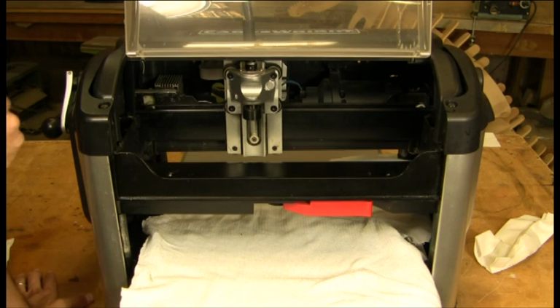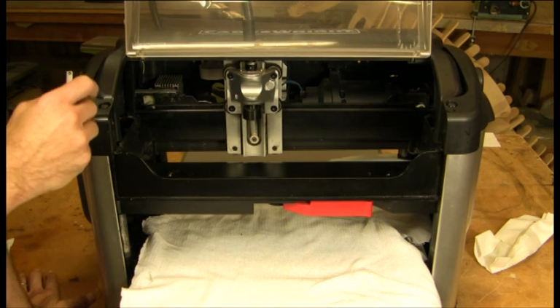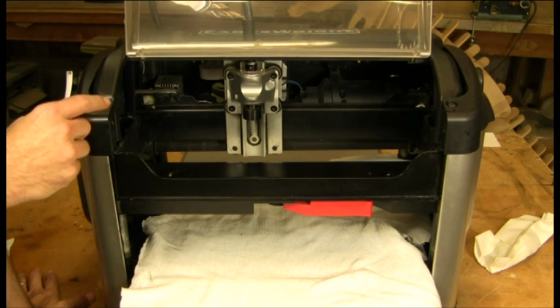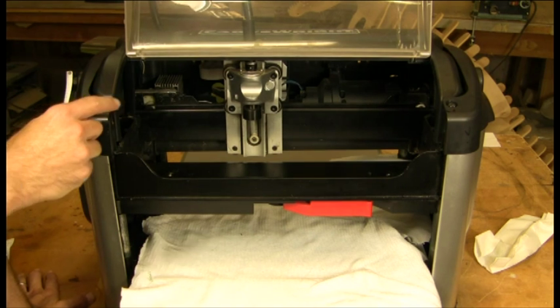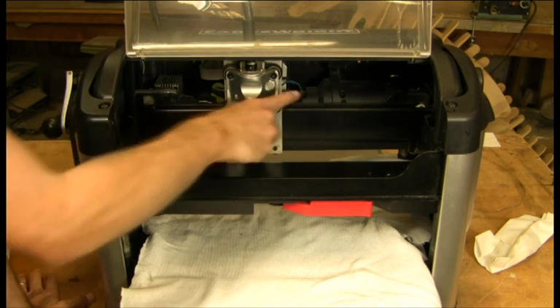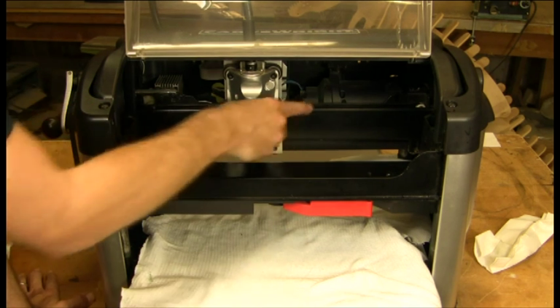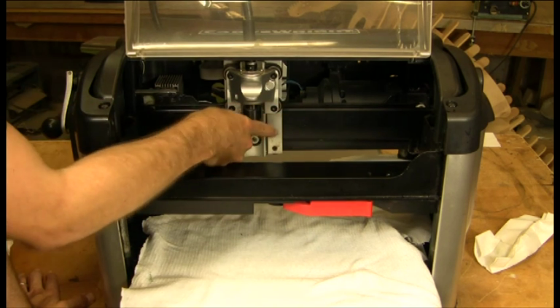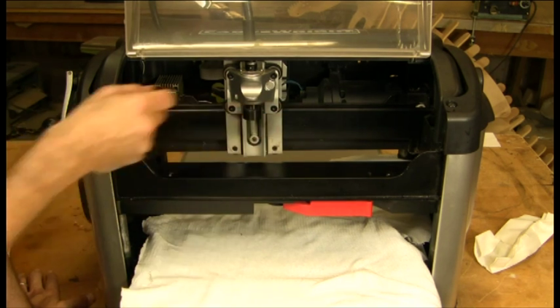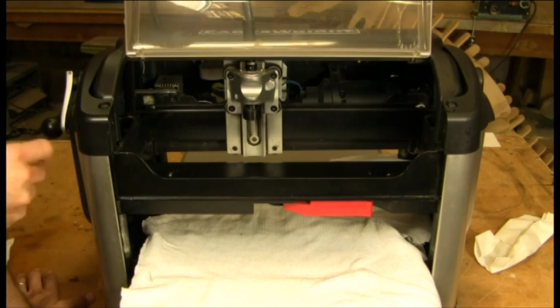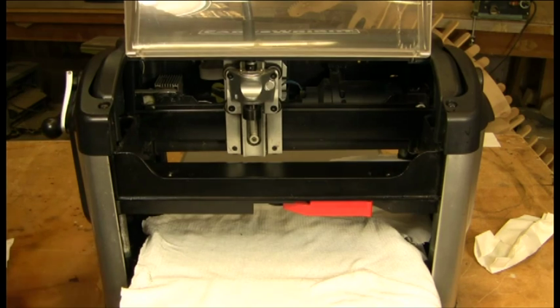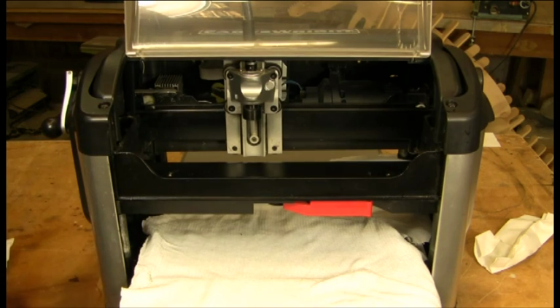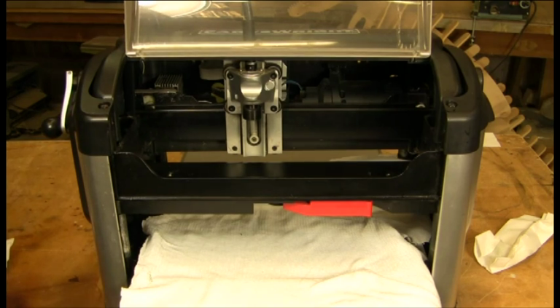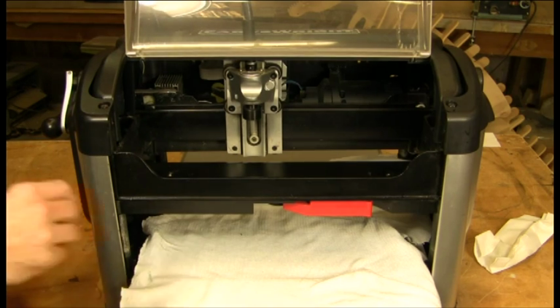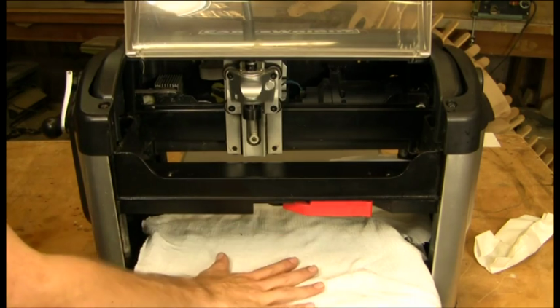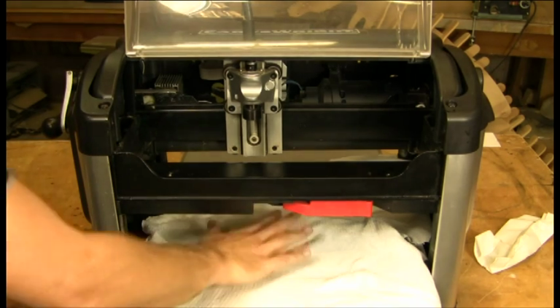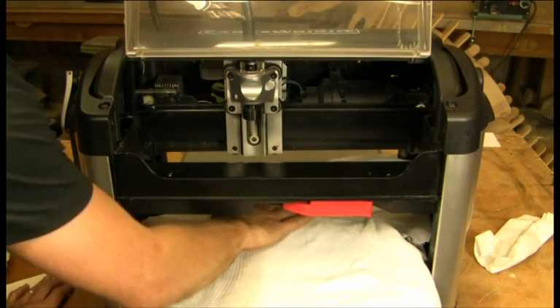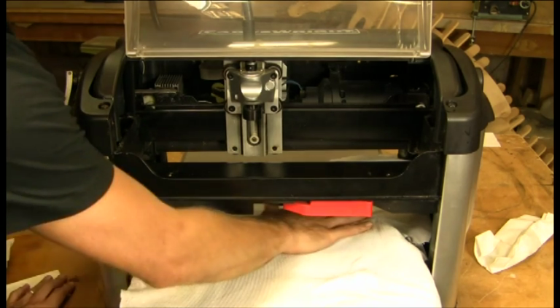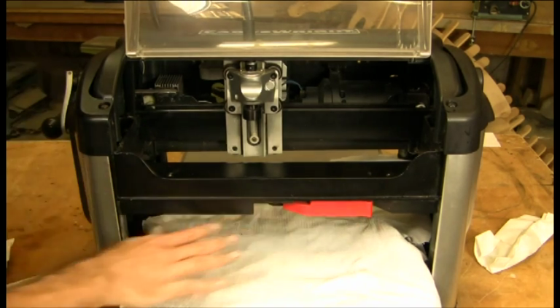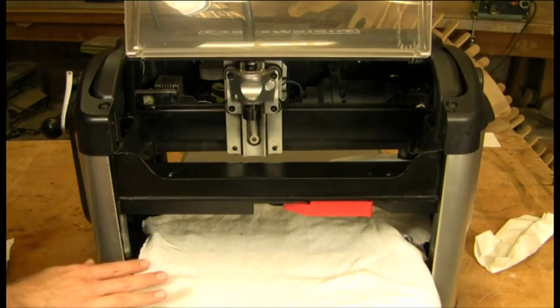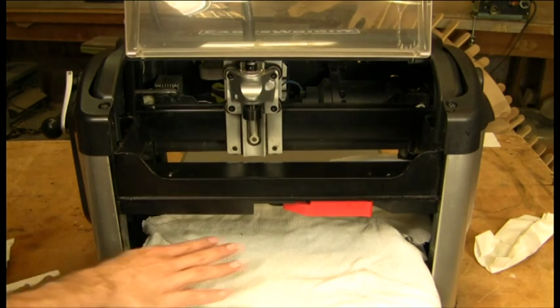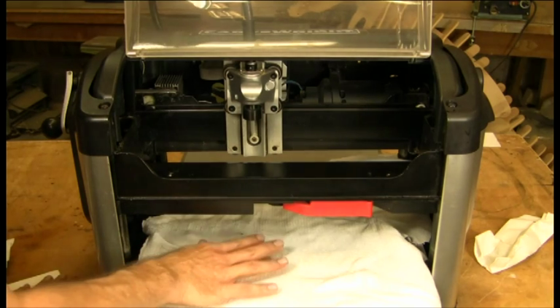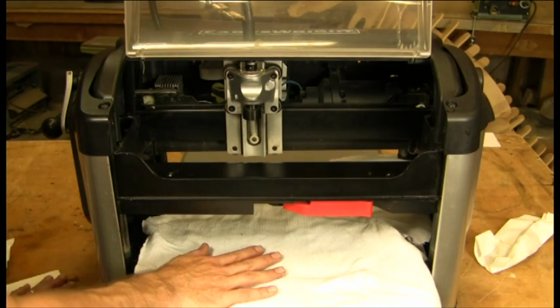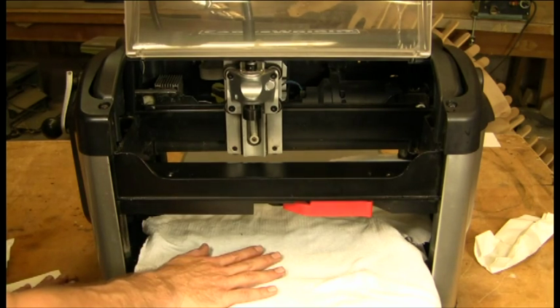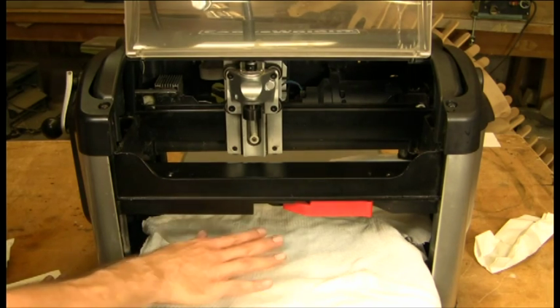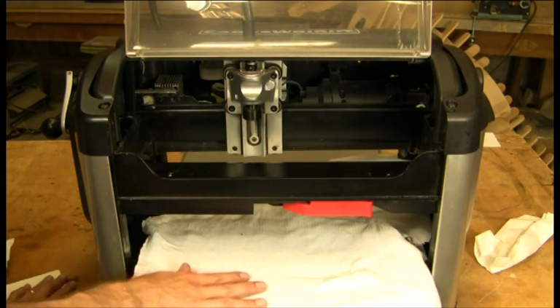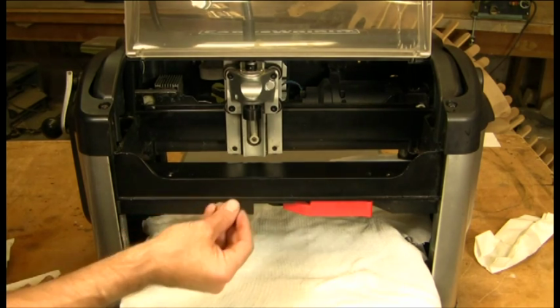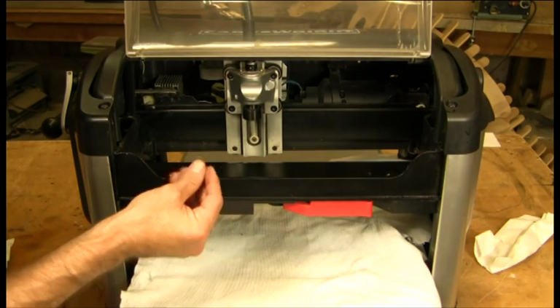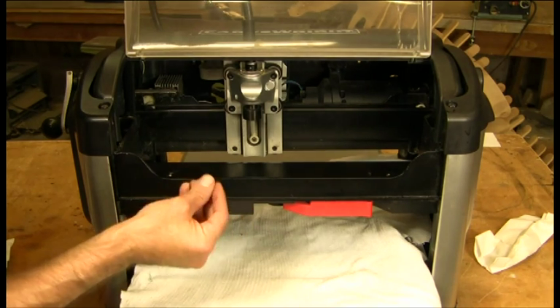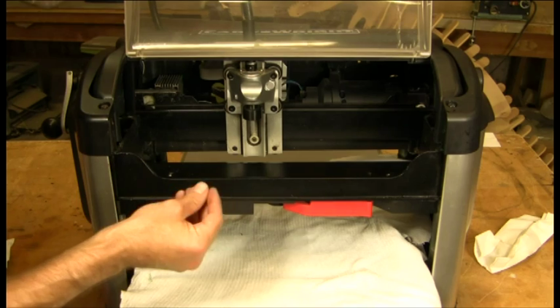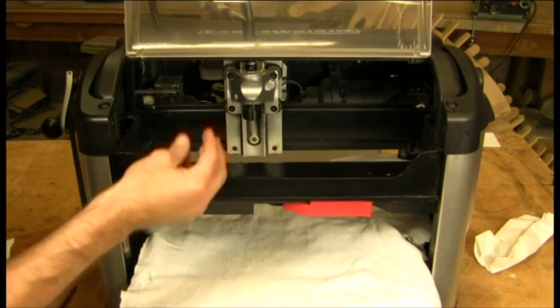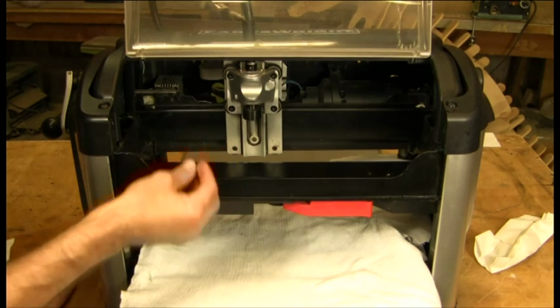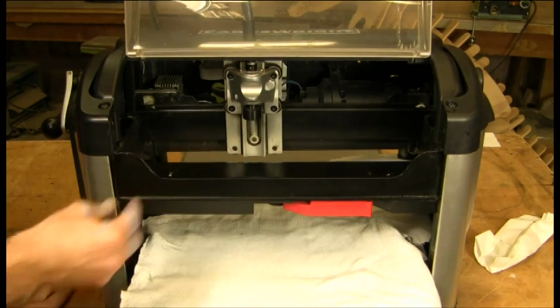In this video we're going to show you how to clean your Y and Z rails. First thing we're going to do is lay down some towels in the machine. We're going to be using WD-40 to clean — it really breaks up any dirt and dust that gets caked onto the rails.